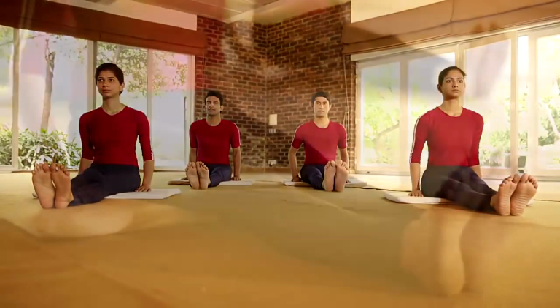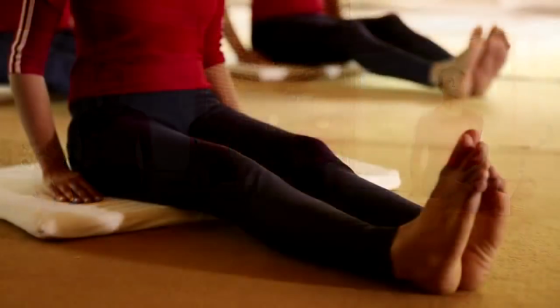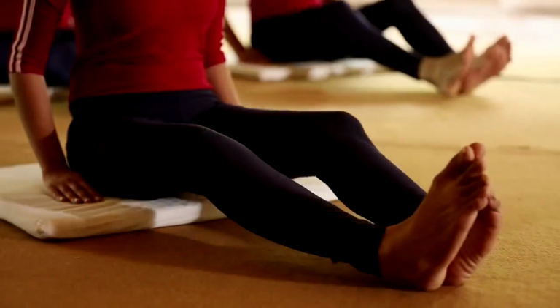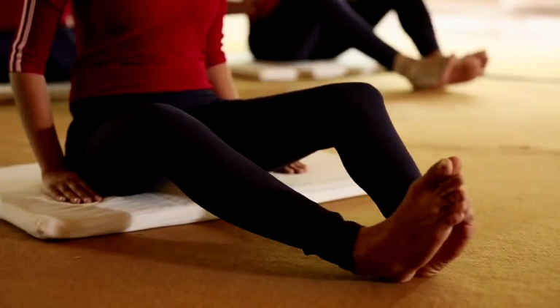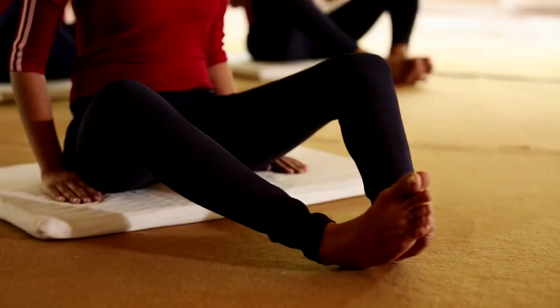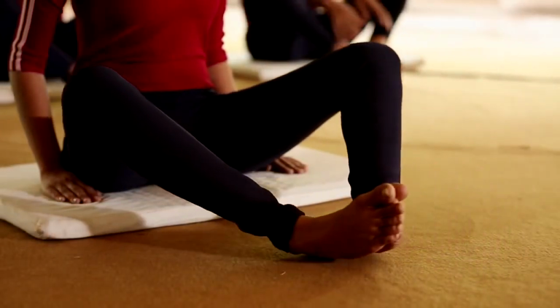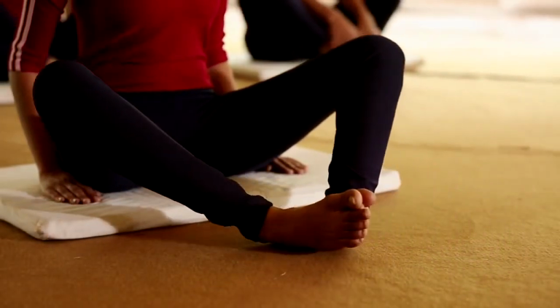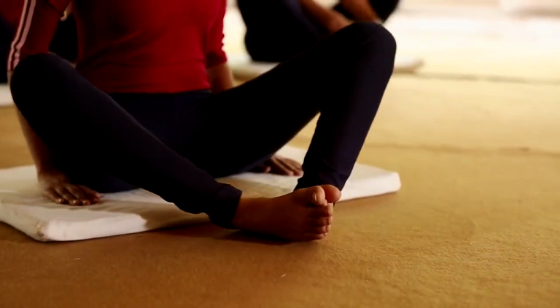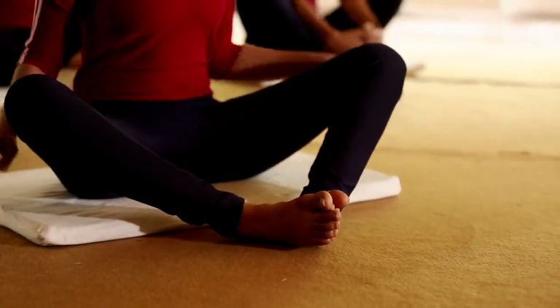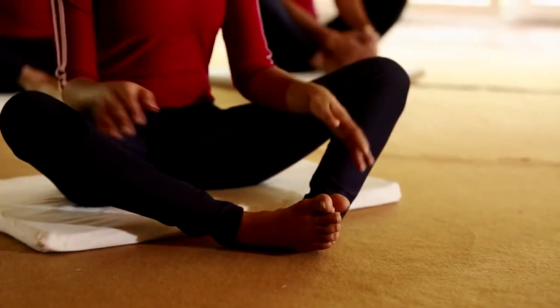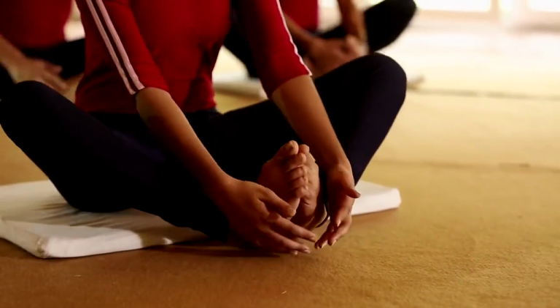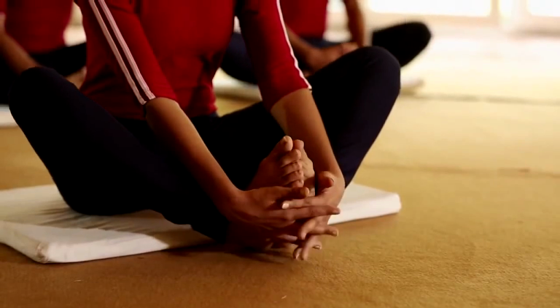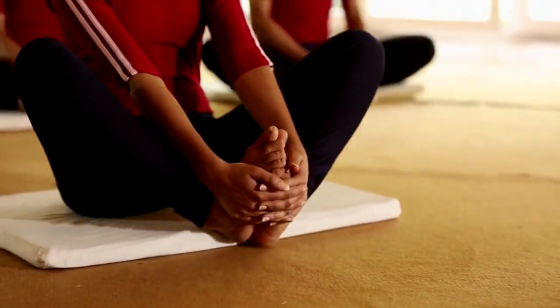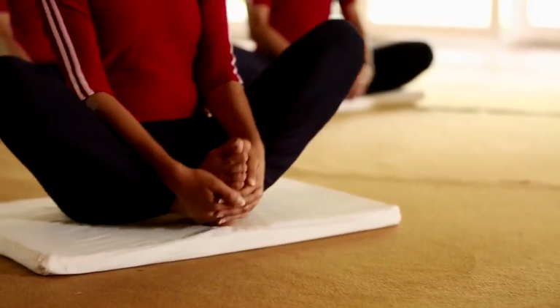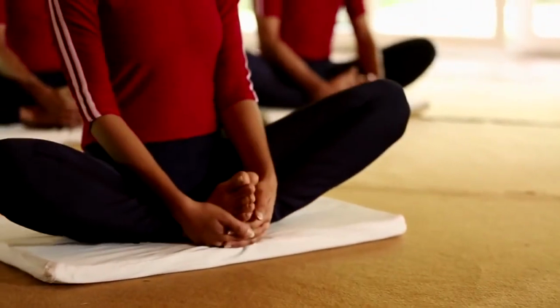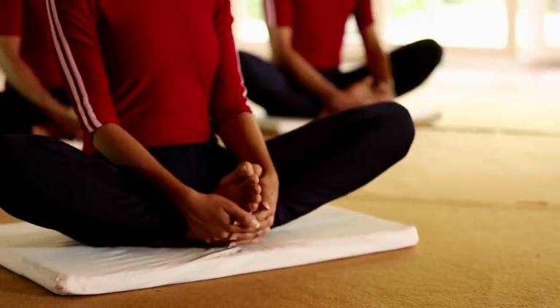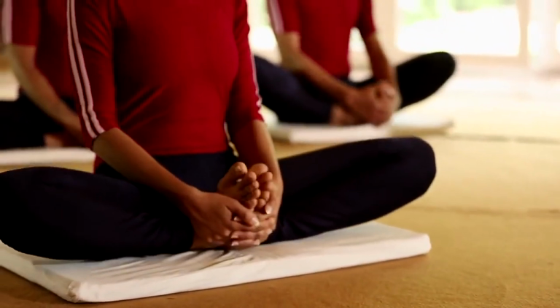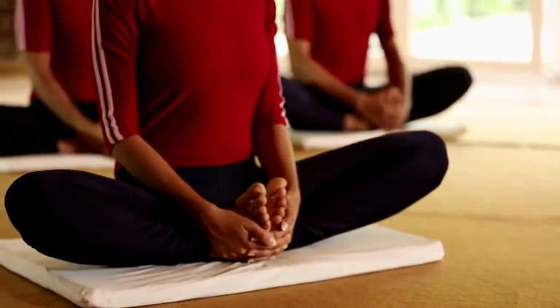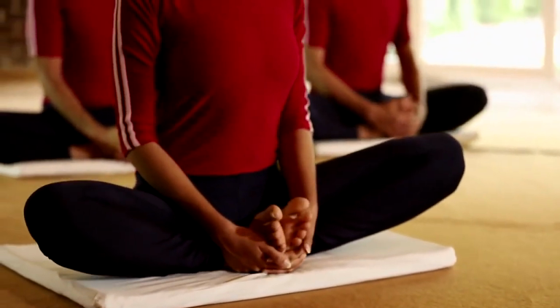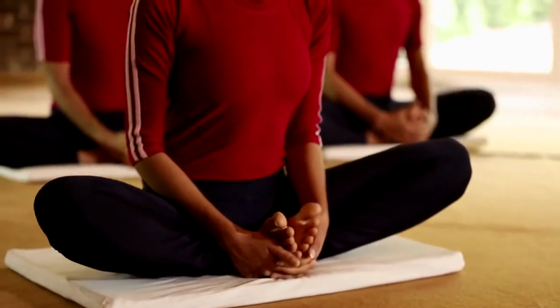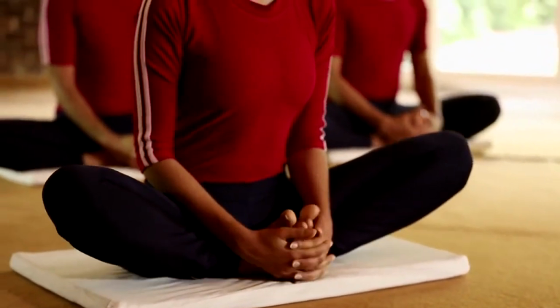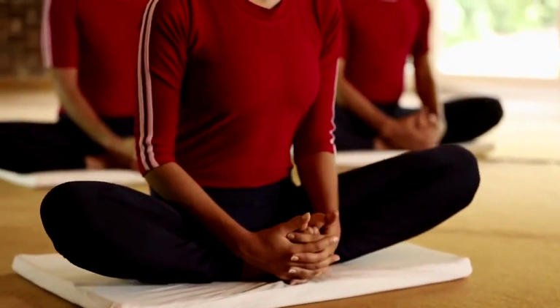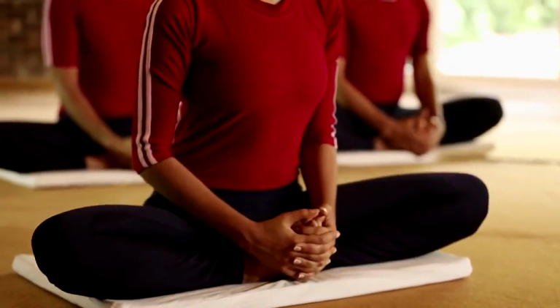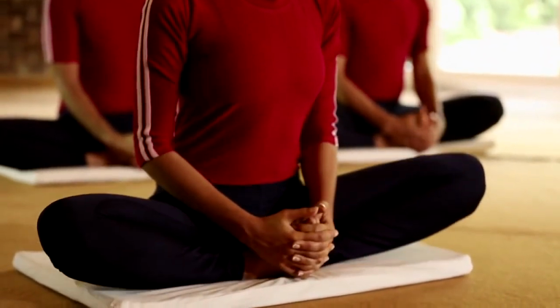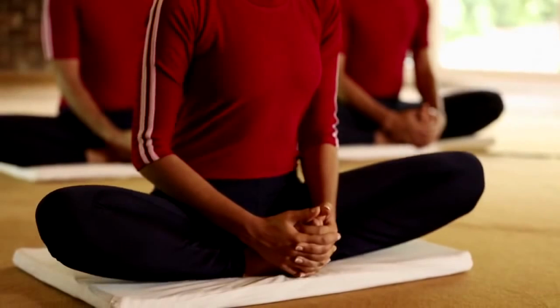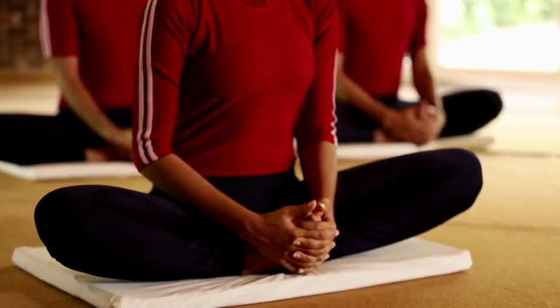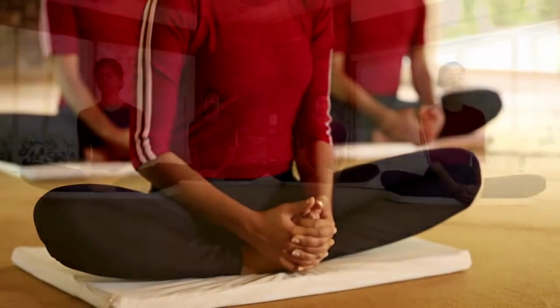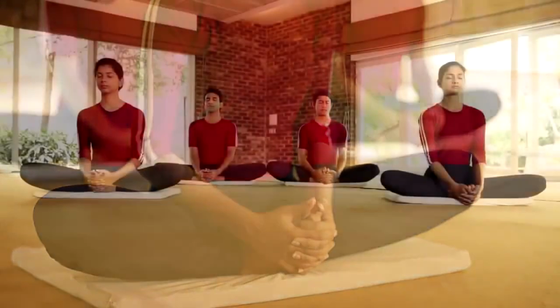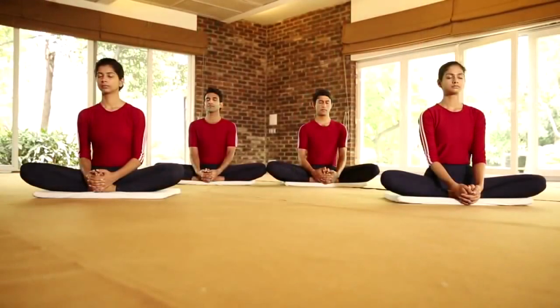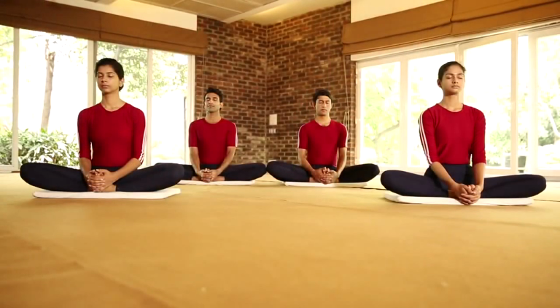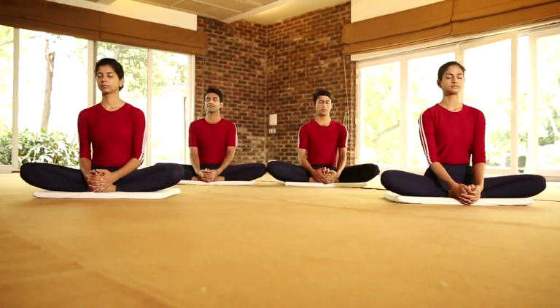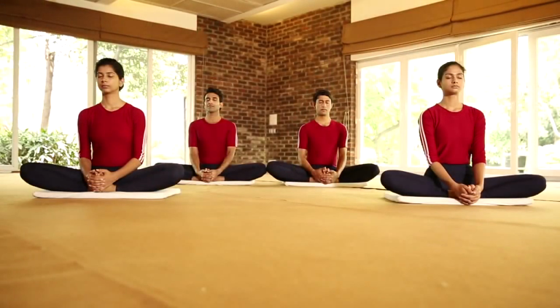Now put the soles of your feet together. Exhale and clasp your hands together over your toes. Pull your heels as close as possible up to the perineum region. This is the final position.